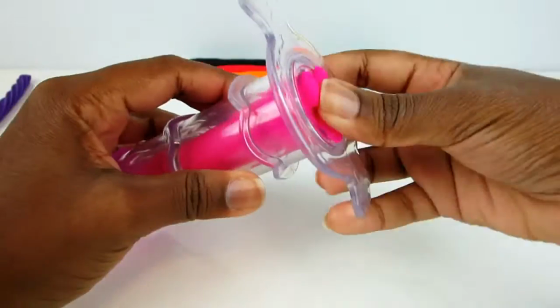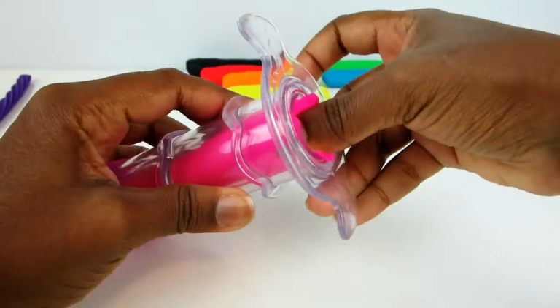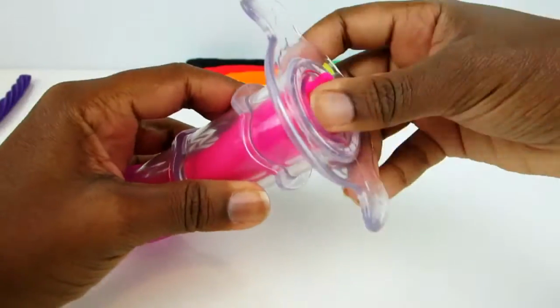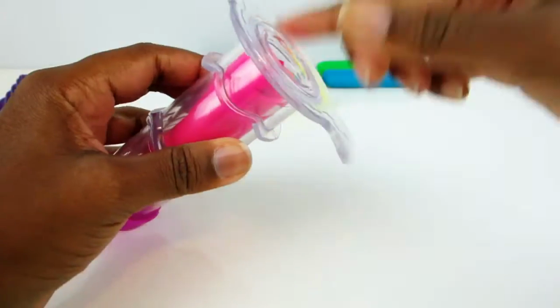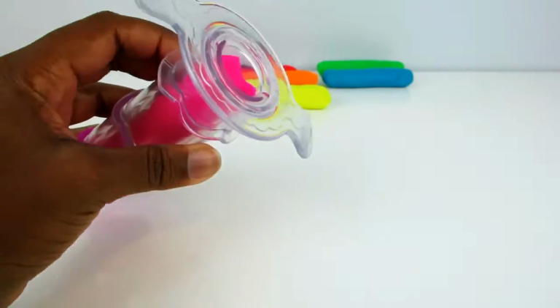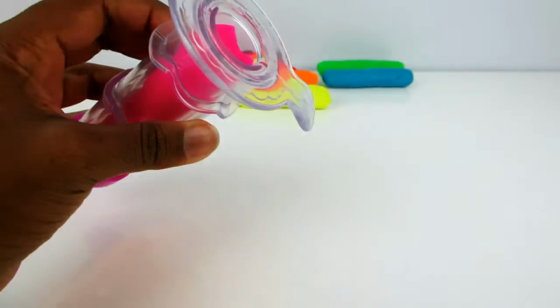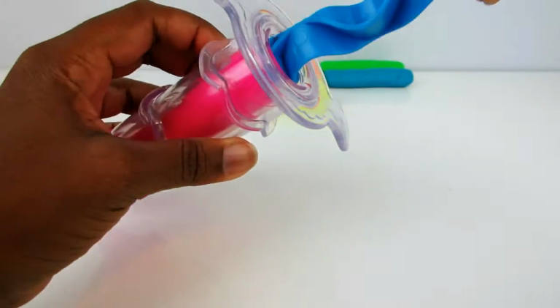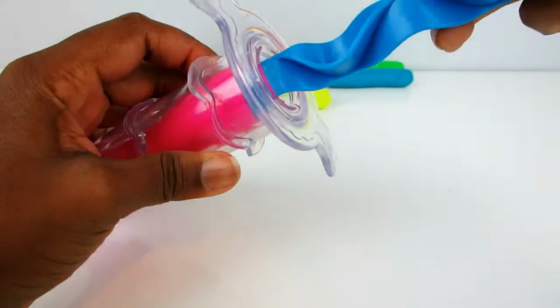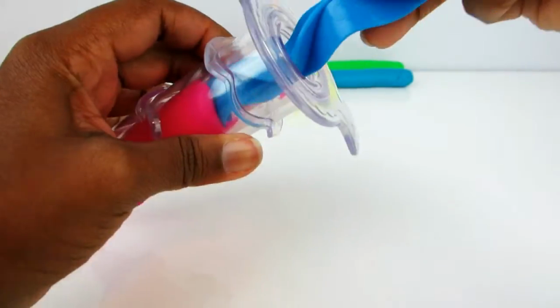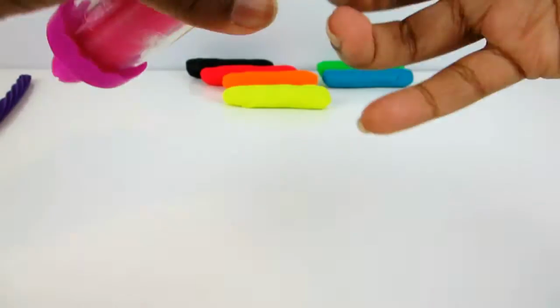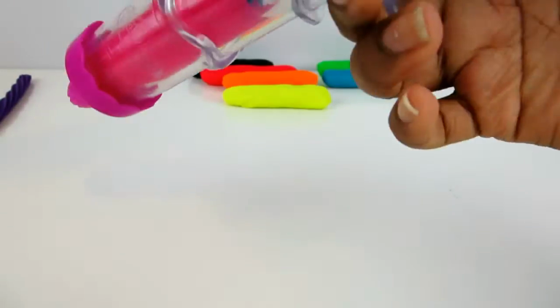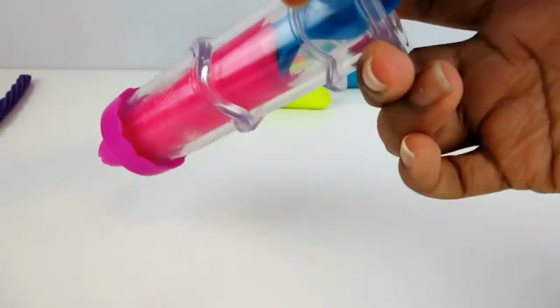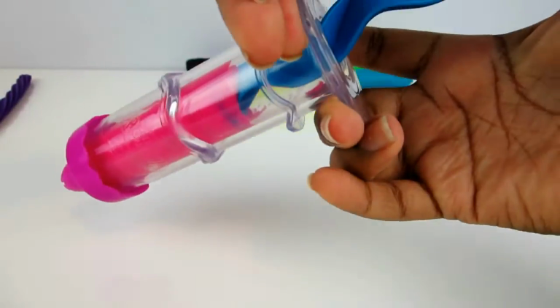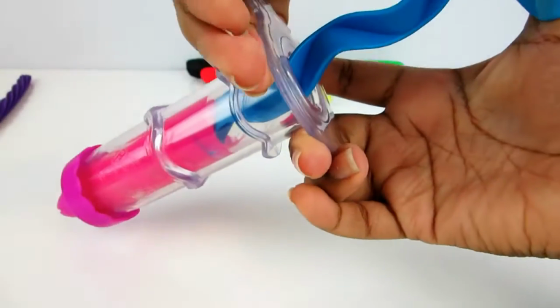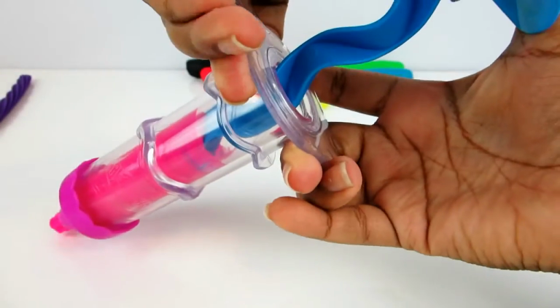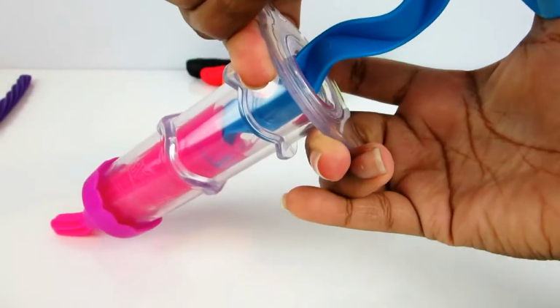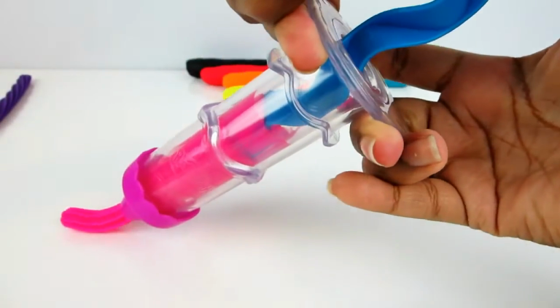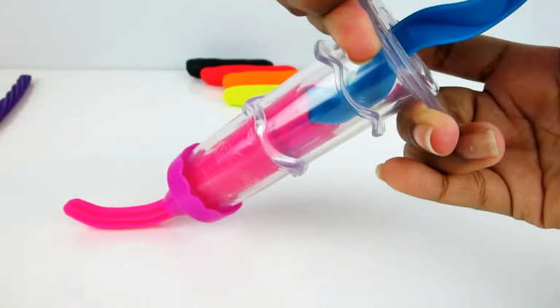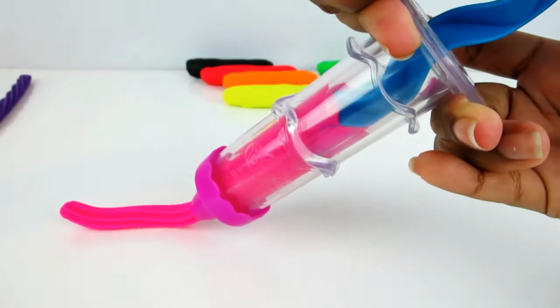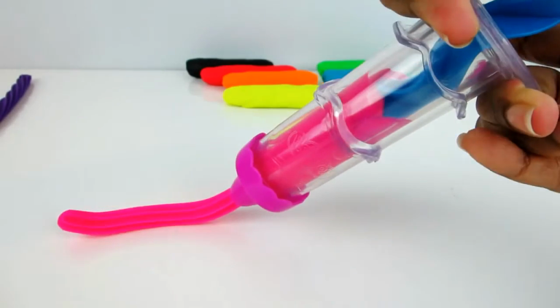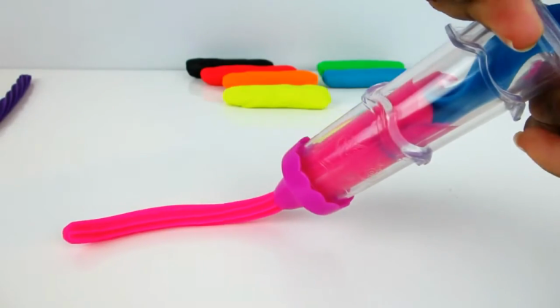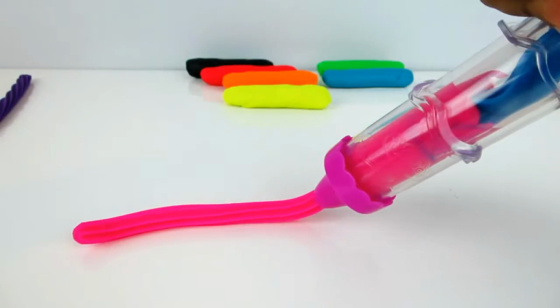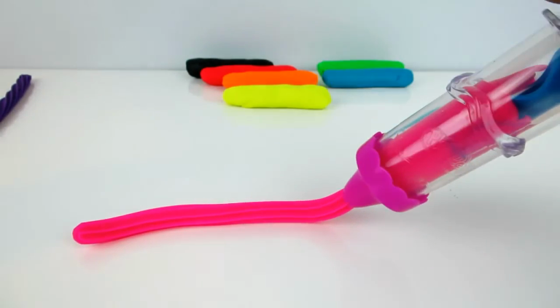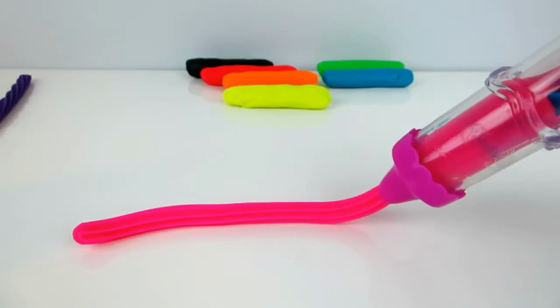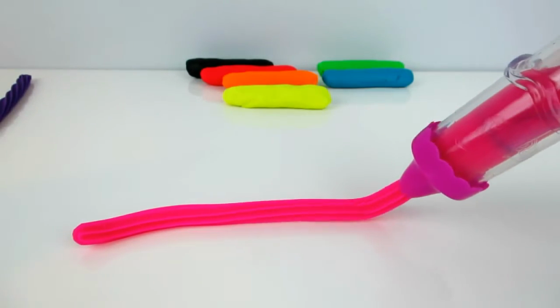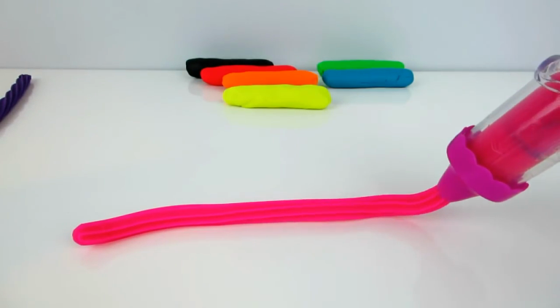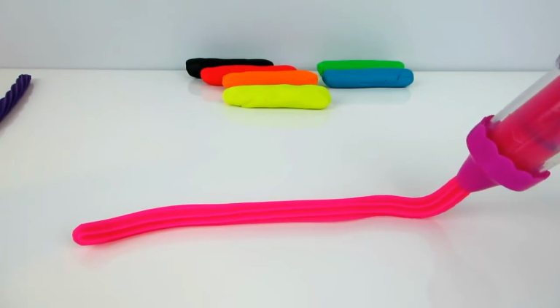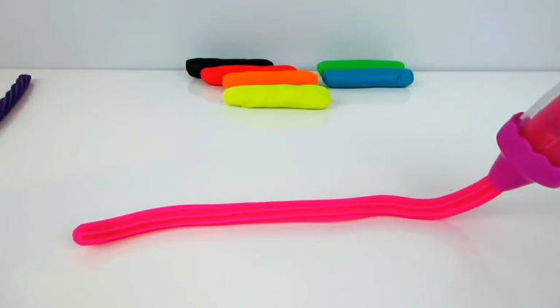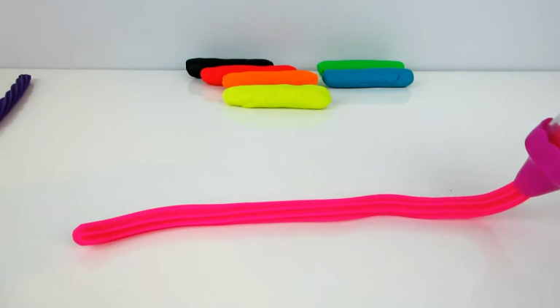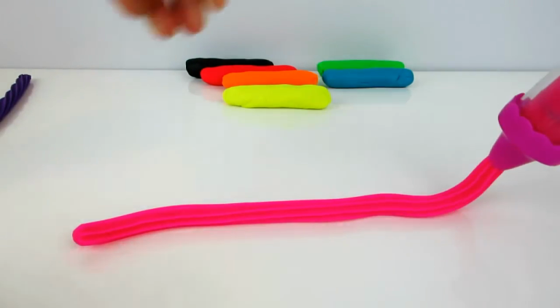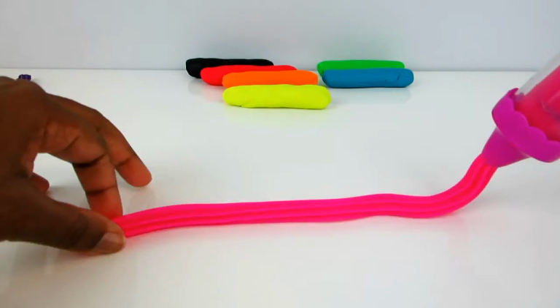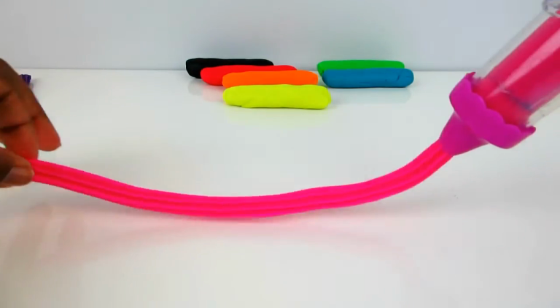Watch me do it again. So this pink one will be wild berry flavor.